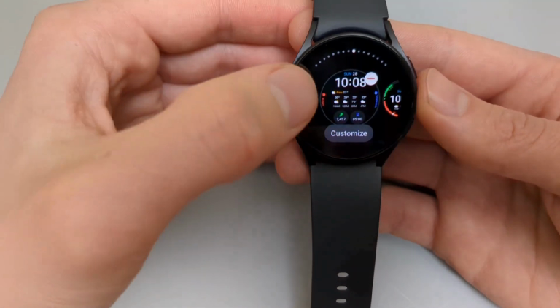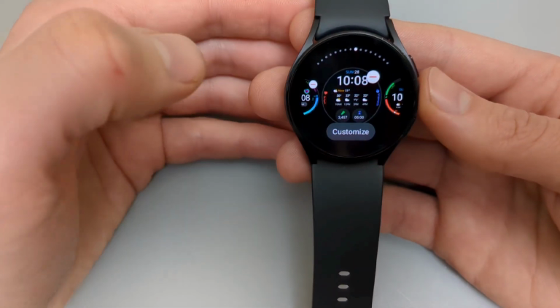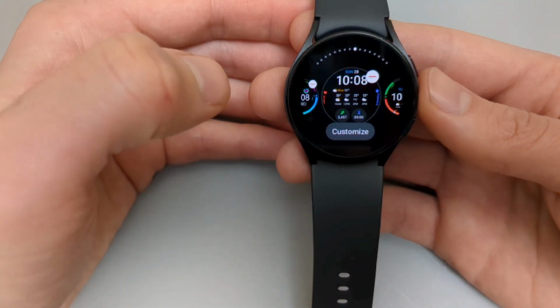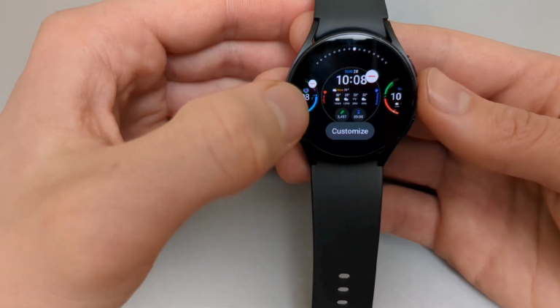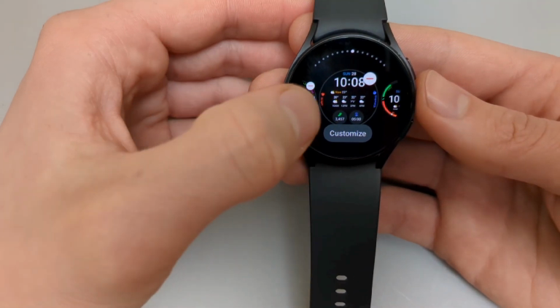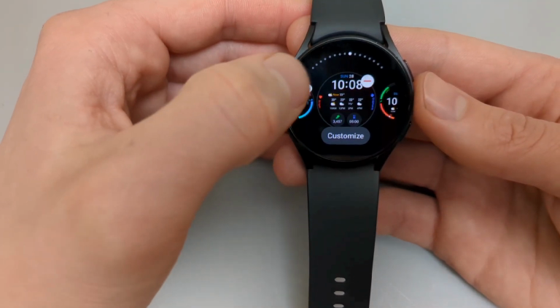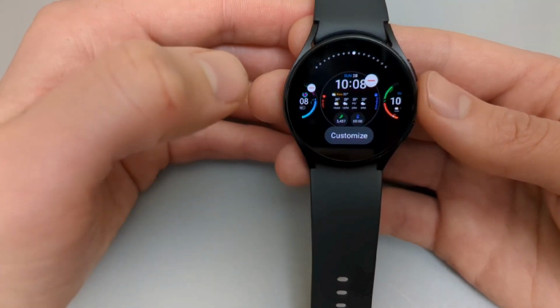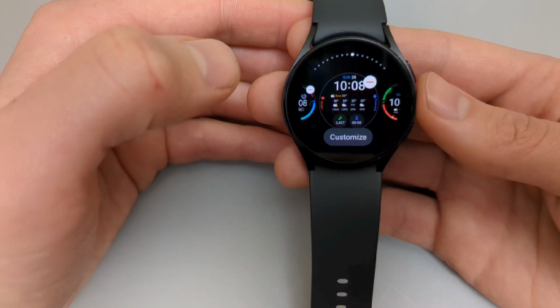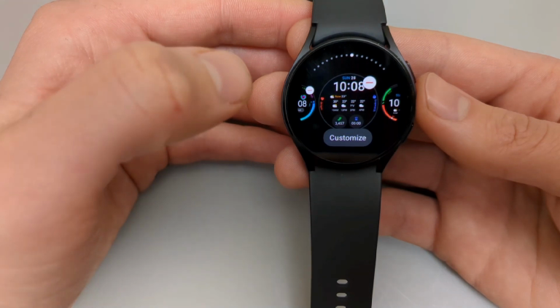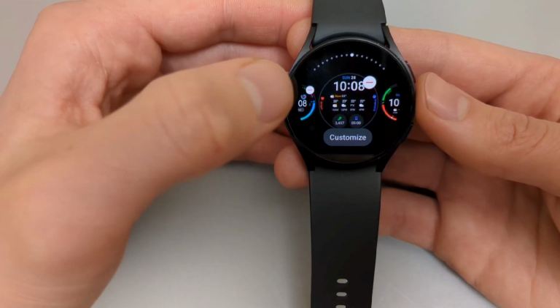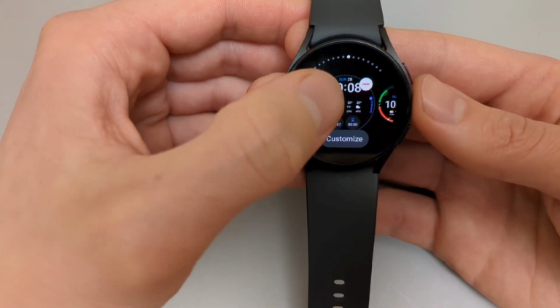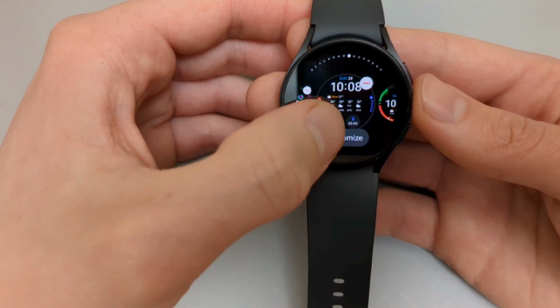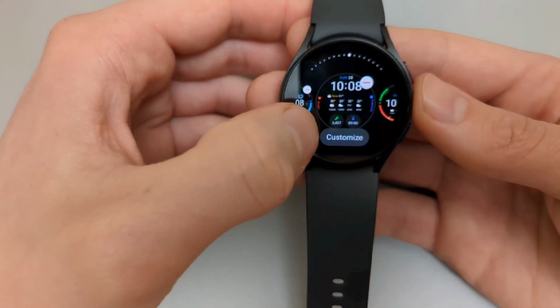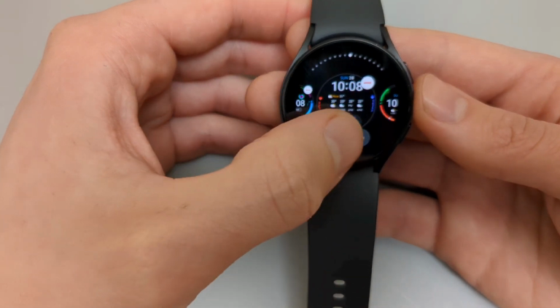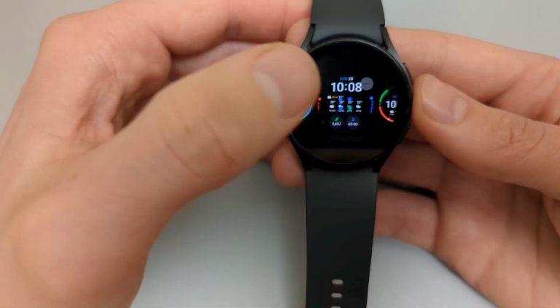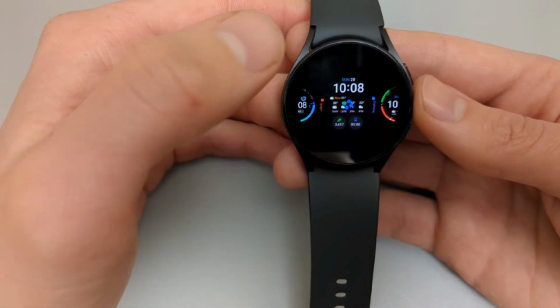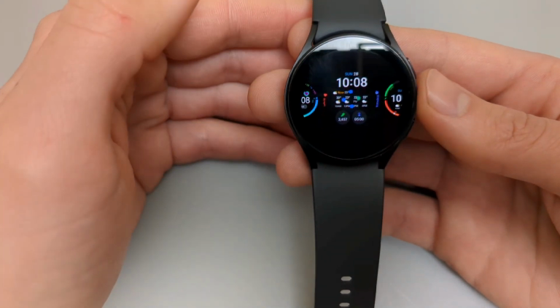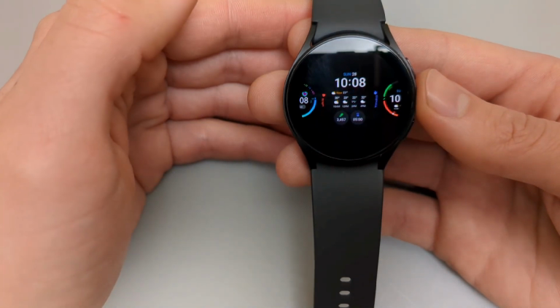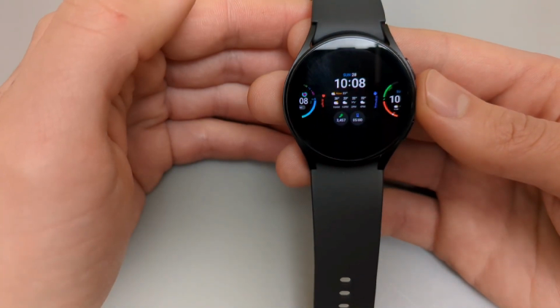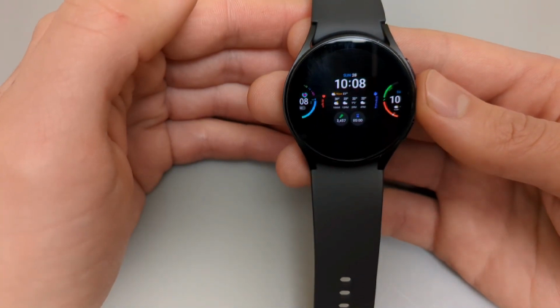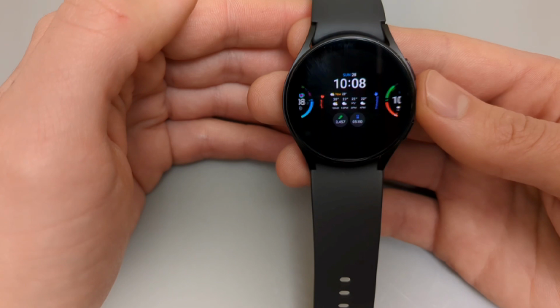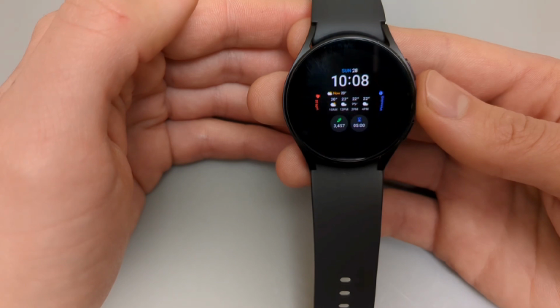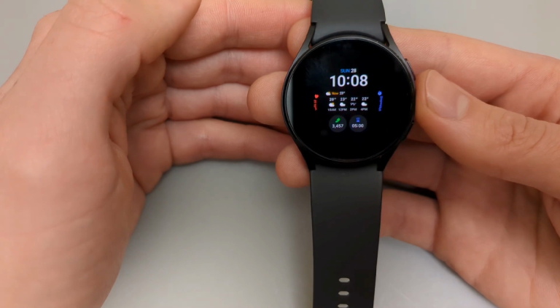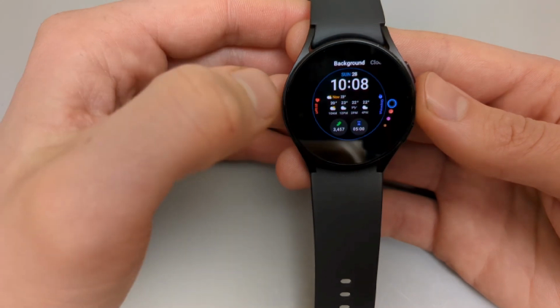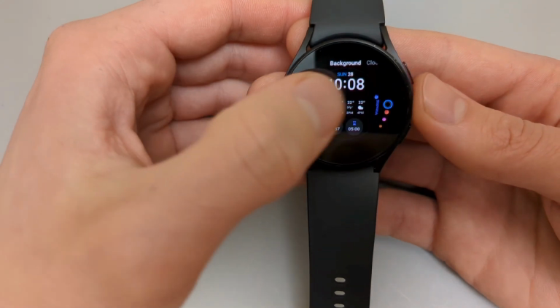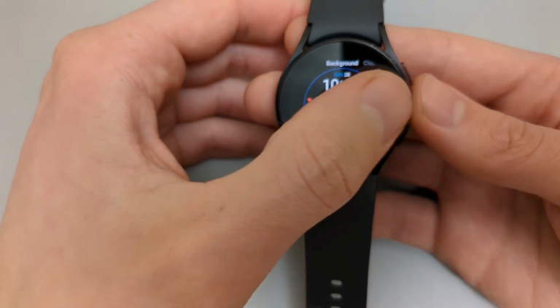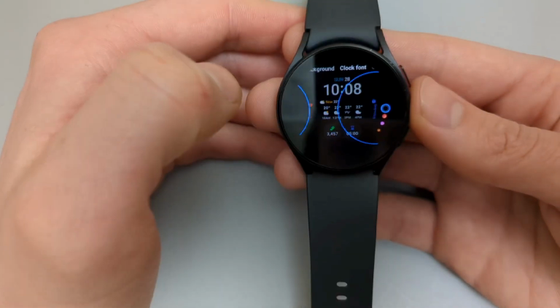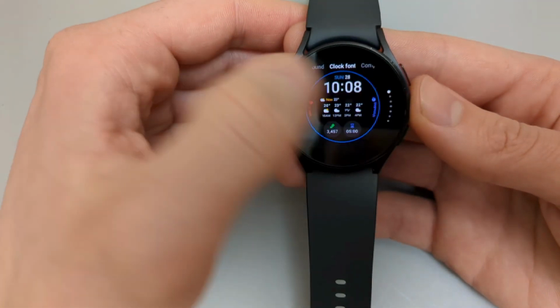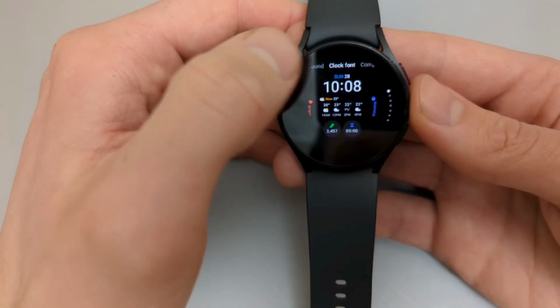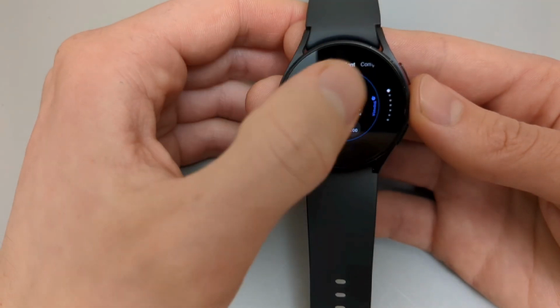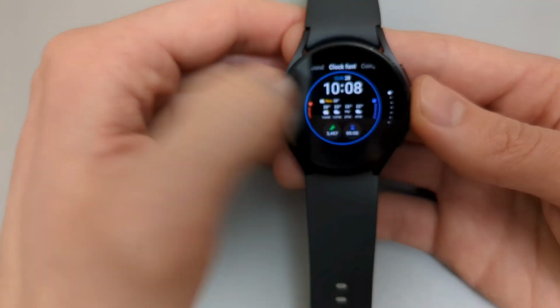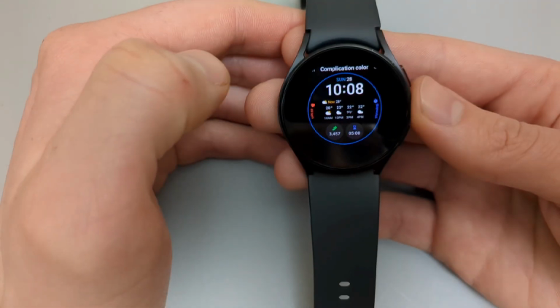We can also change these icons here that will show you heart rate and also quick access menus. This is probably my favorite watch face because you can fit in a lot of data. Let's try to customize this one and you can just see how much data it has and customization options as well.